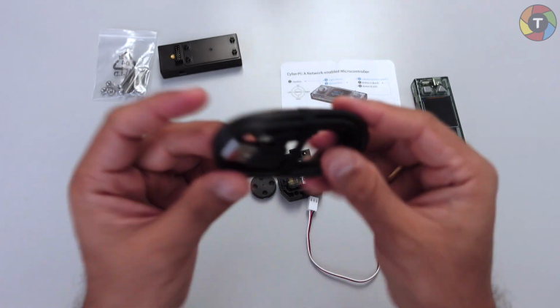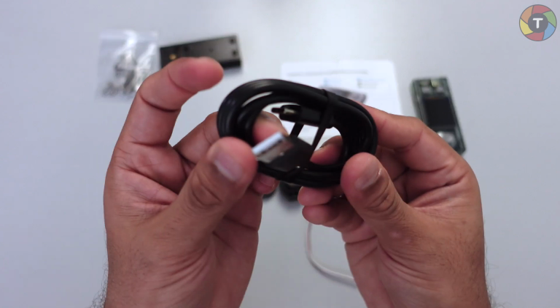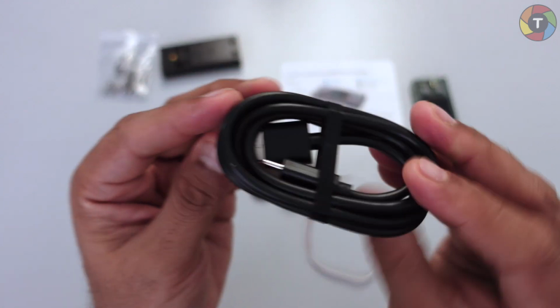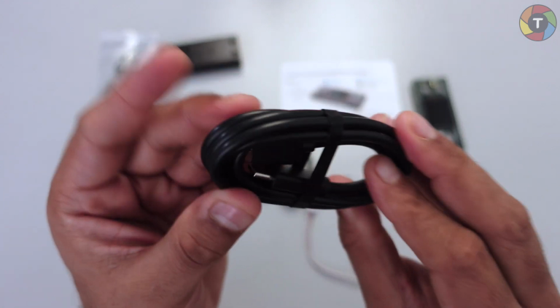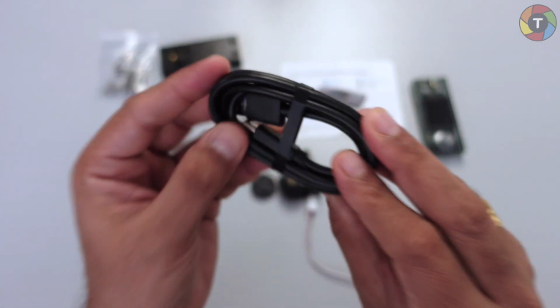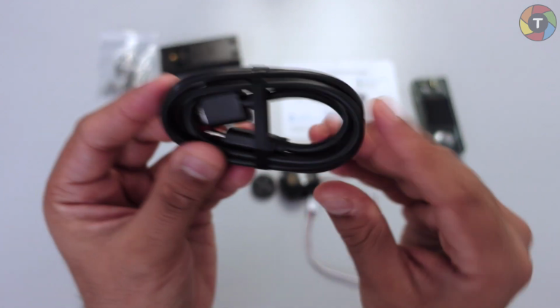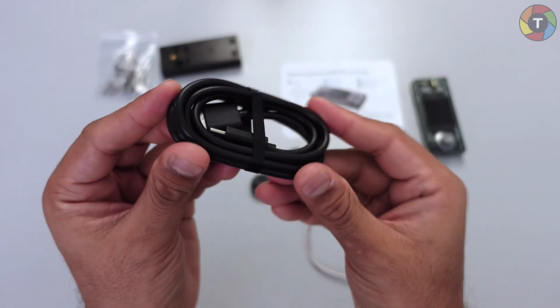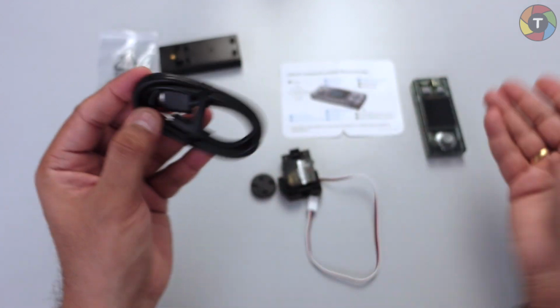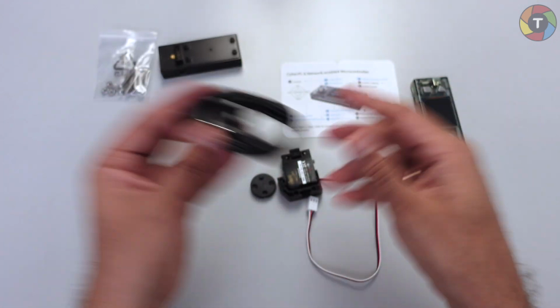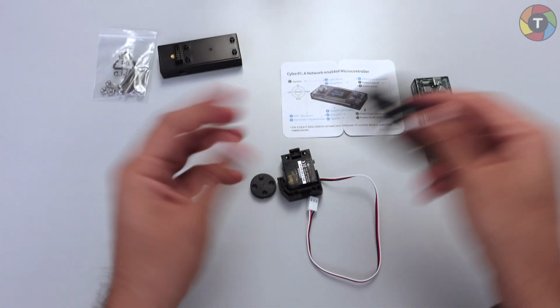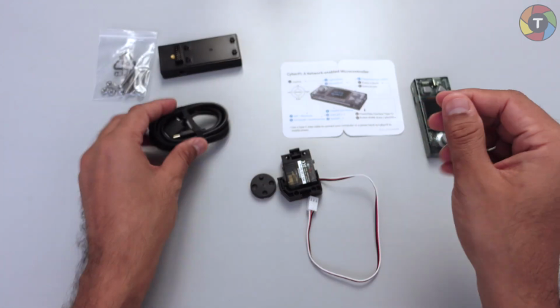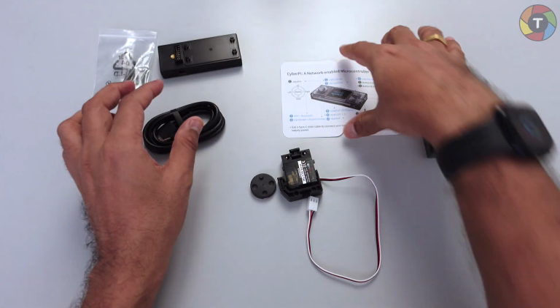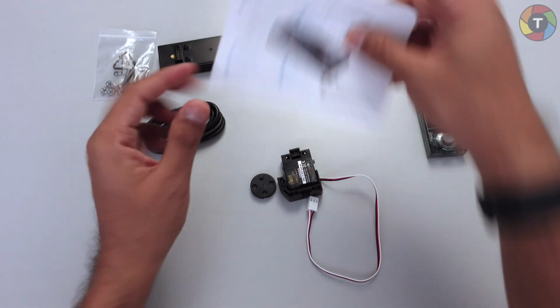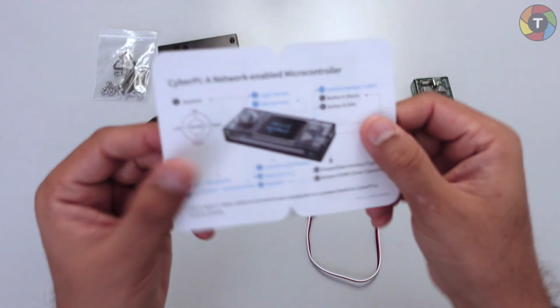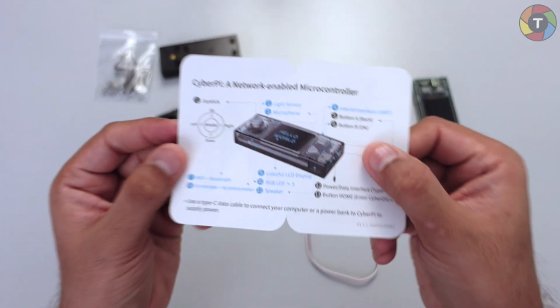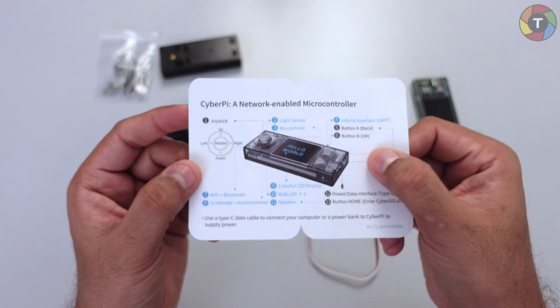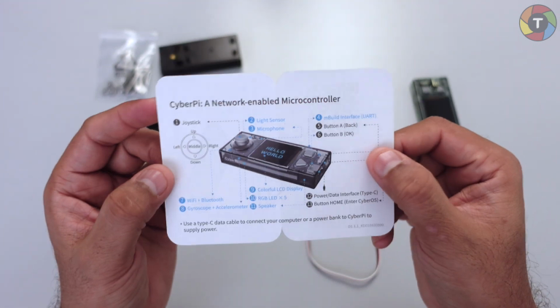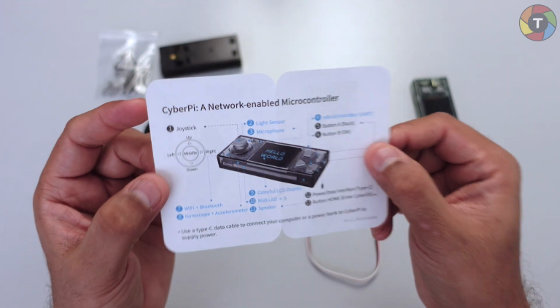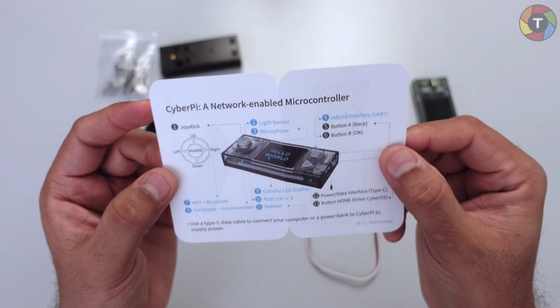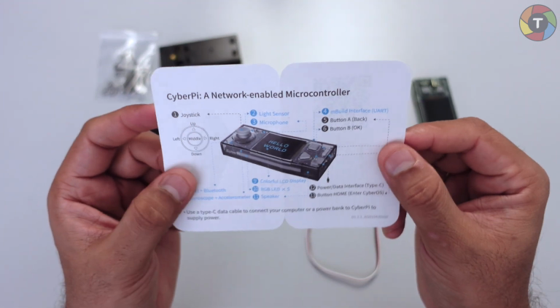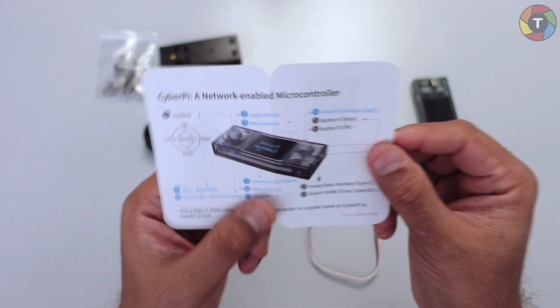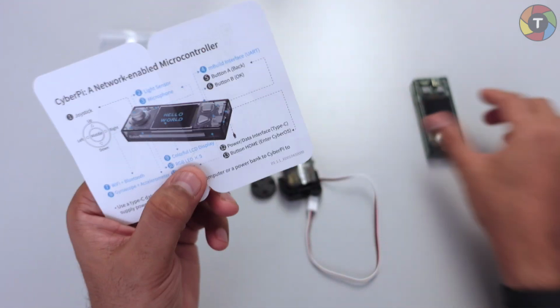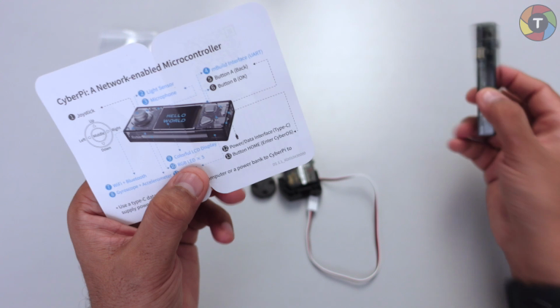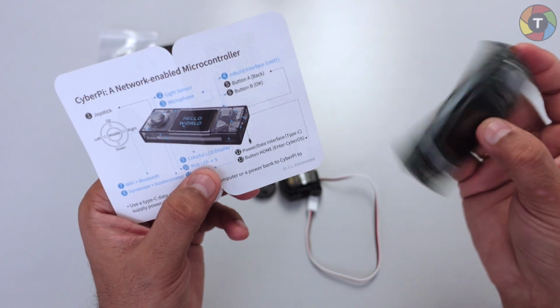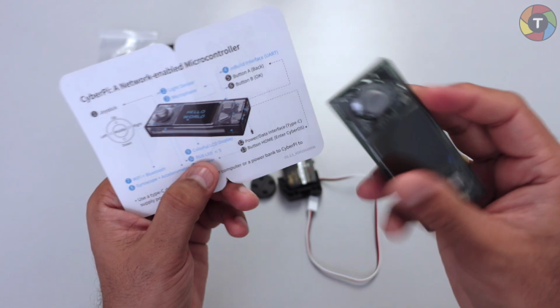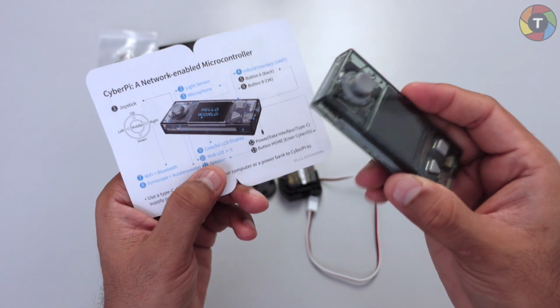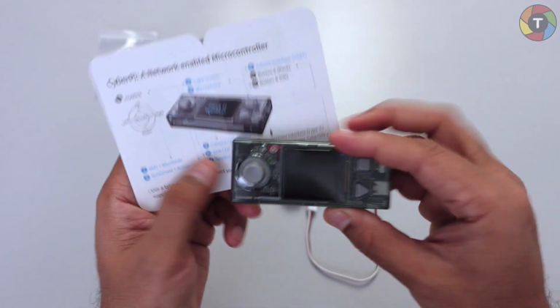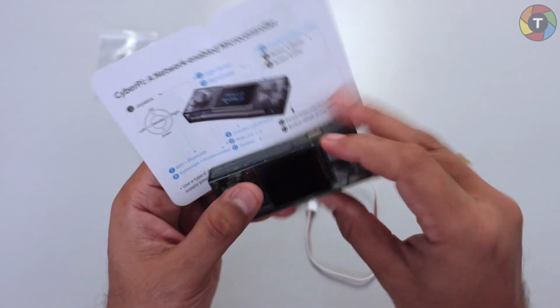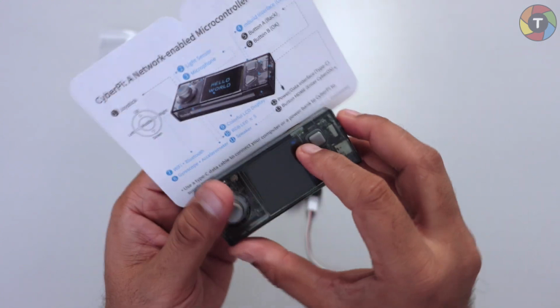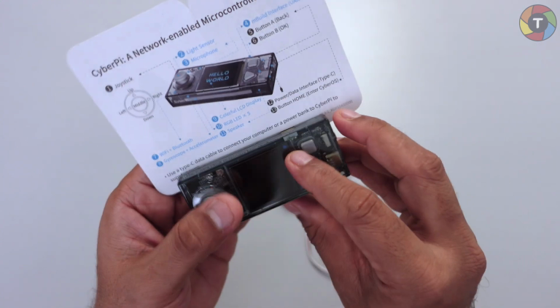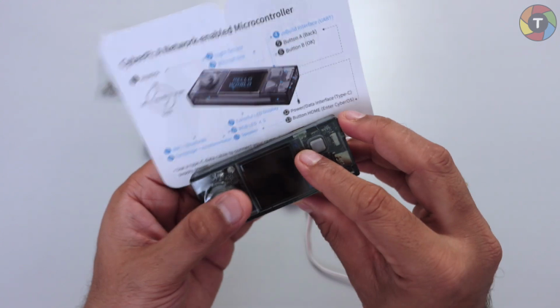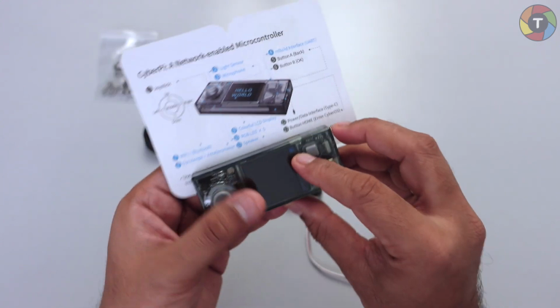Then we have a USB-A to USB-C cable, by the help of which you can power the Cyber Pi. And here we have some documentation where you can clearly see all the parts on the Cyber Pi.